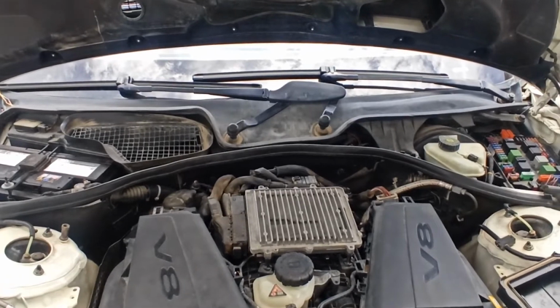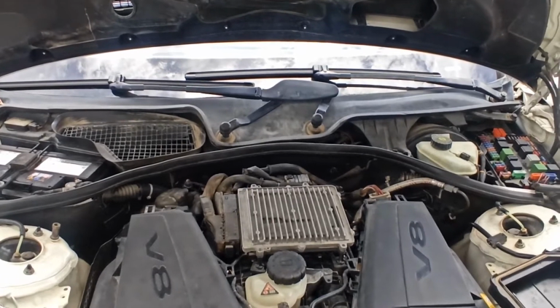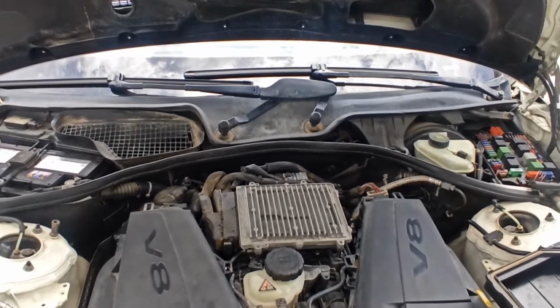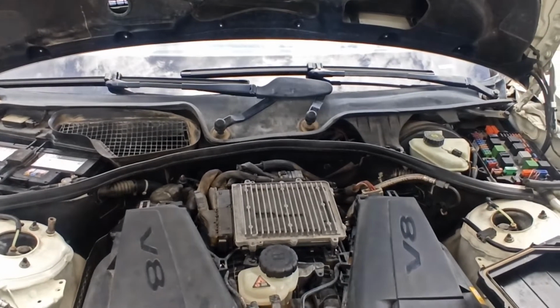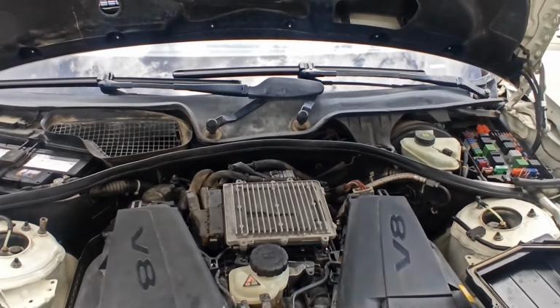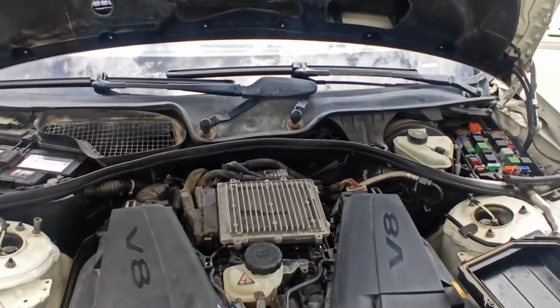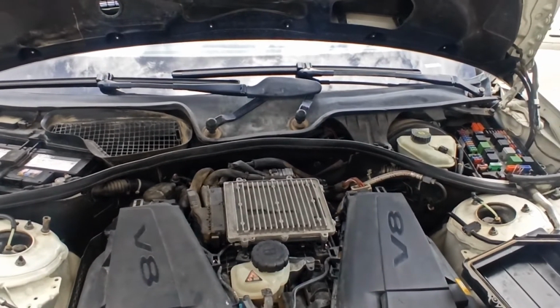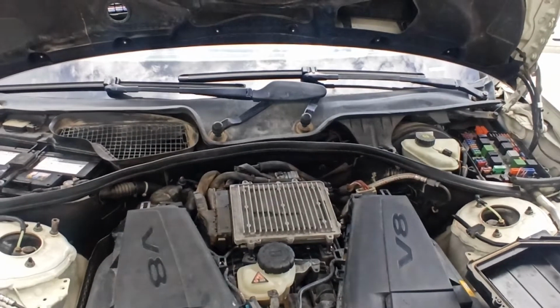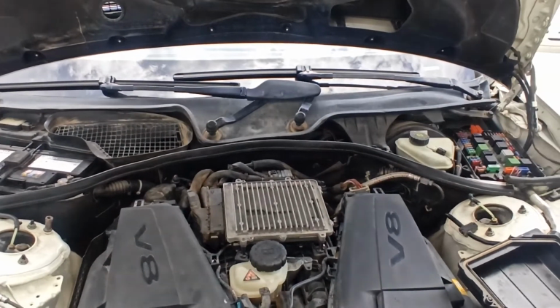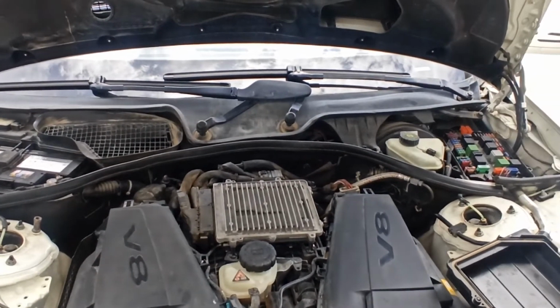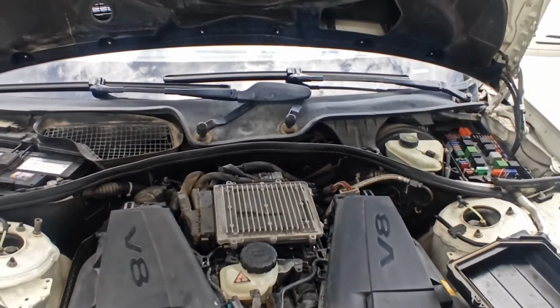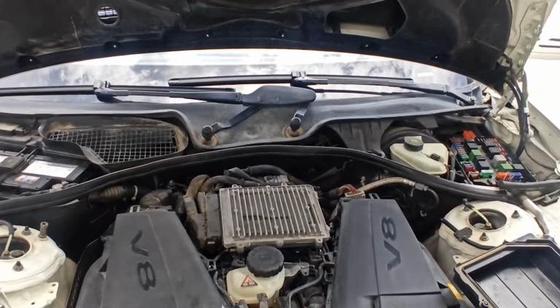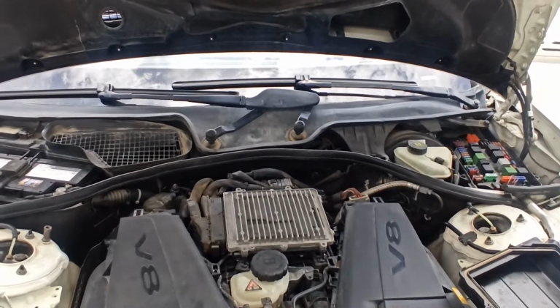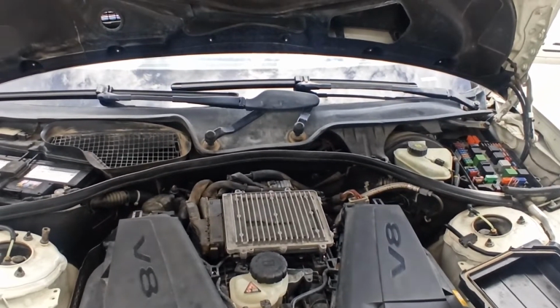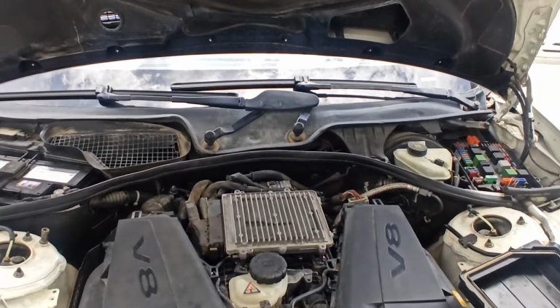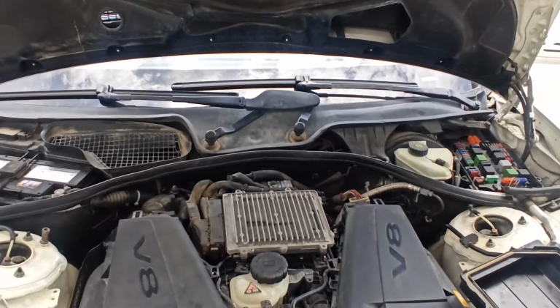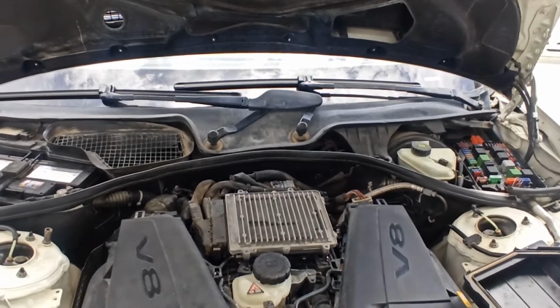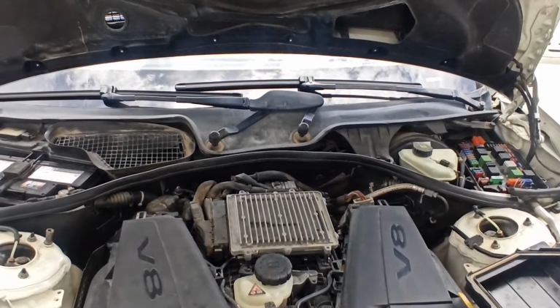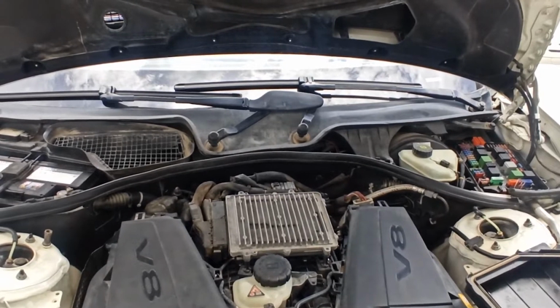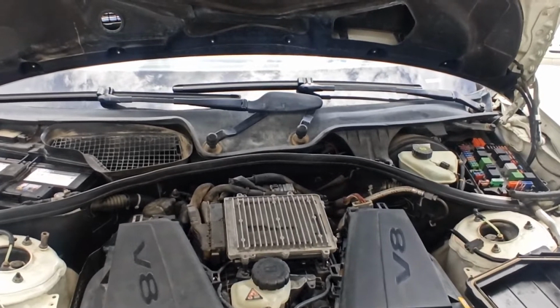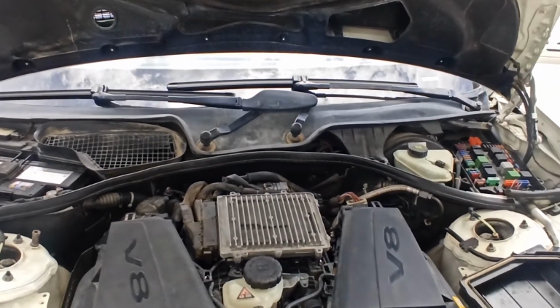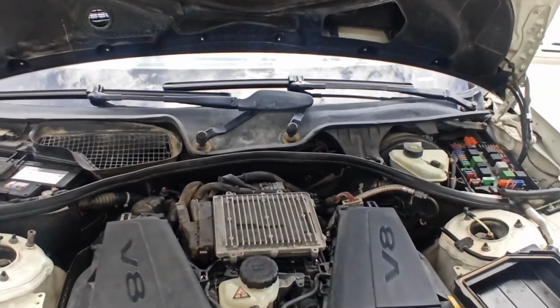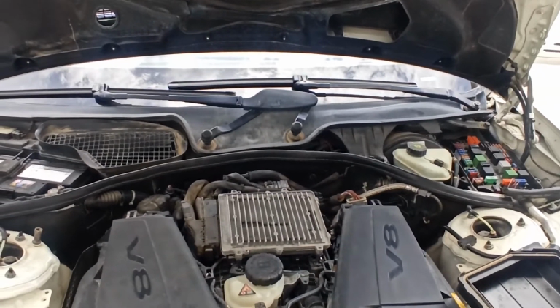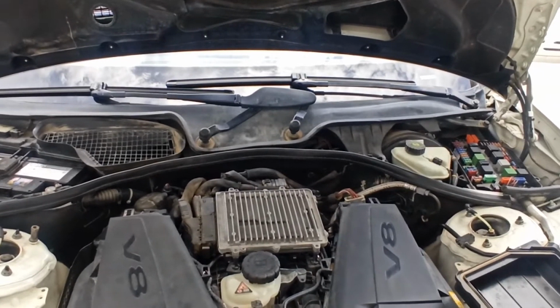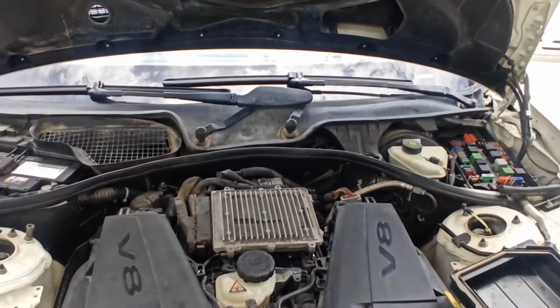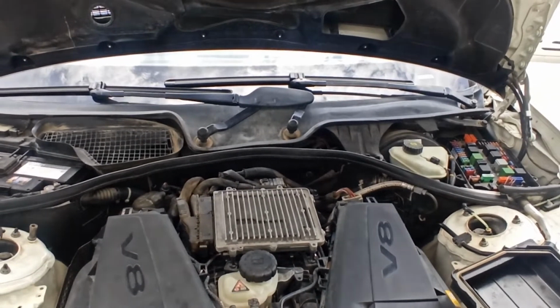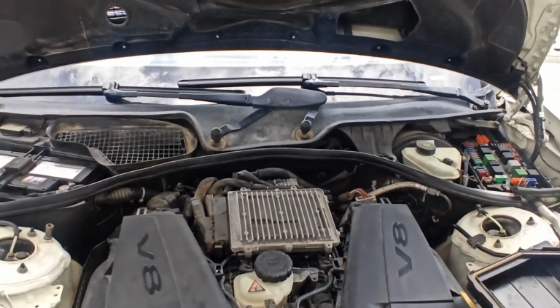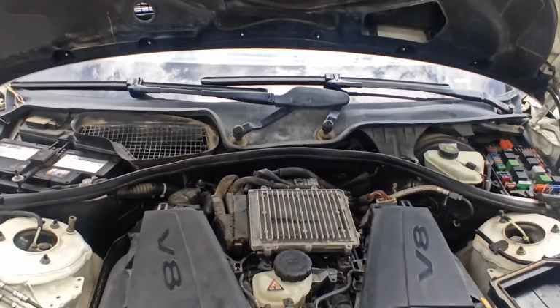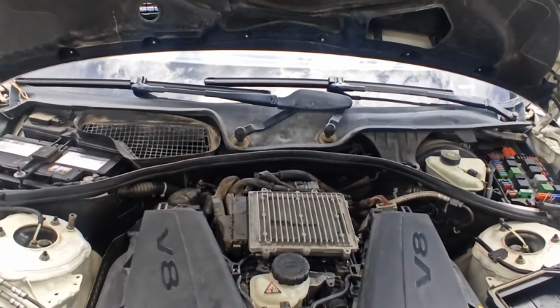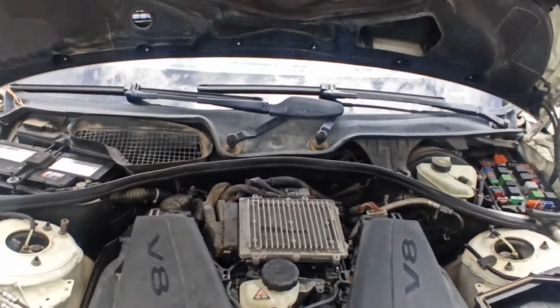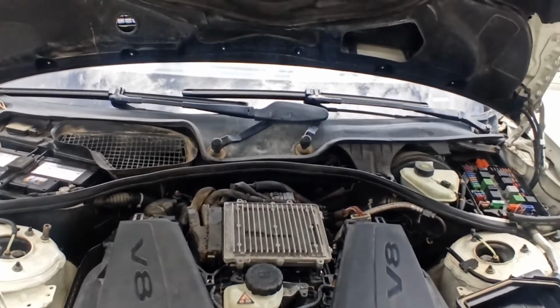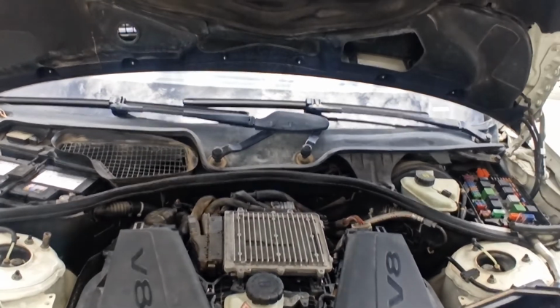We have an S-Class. We have a radiator and a small implant. We have a radiator and a fuse.